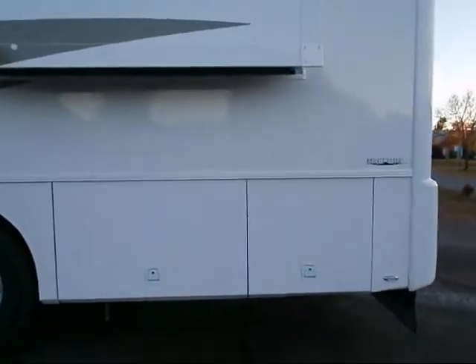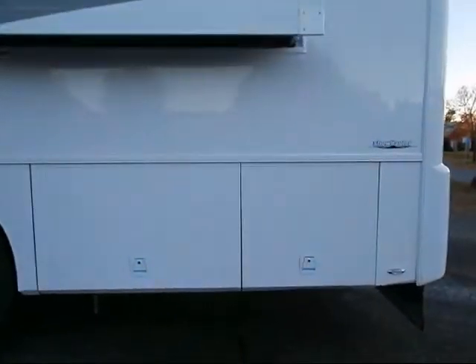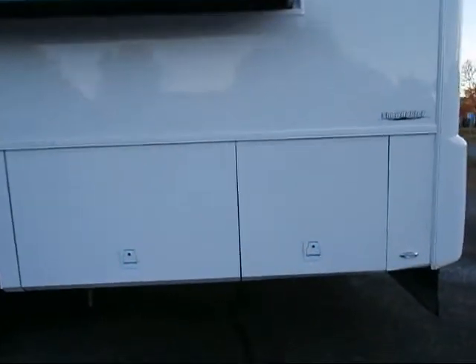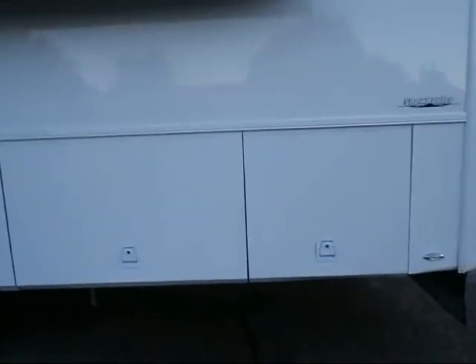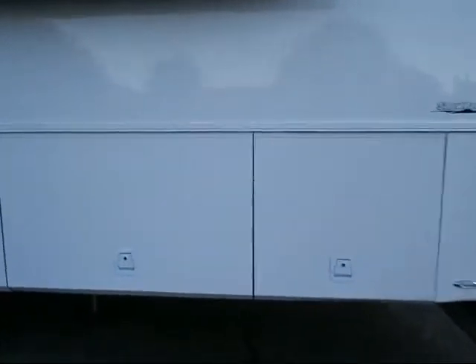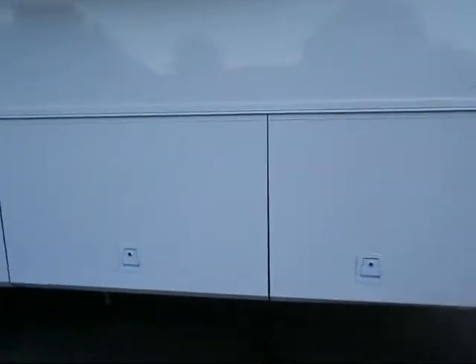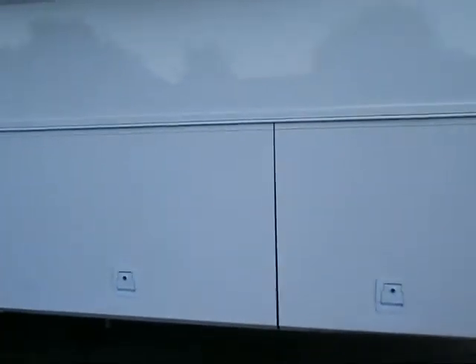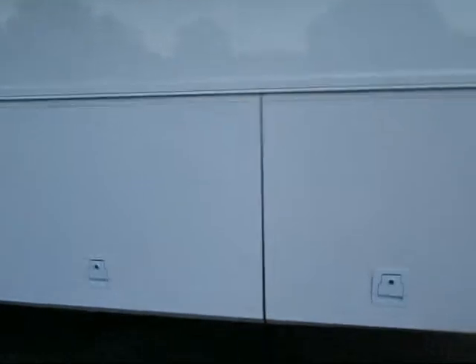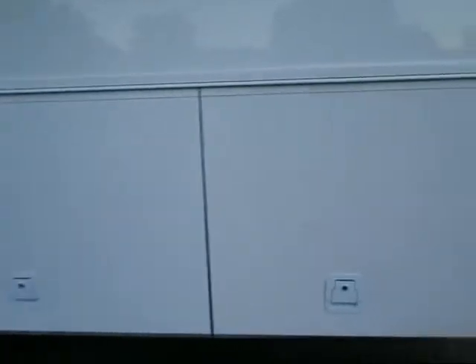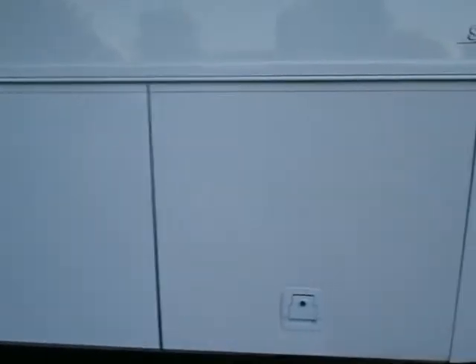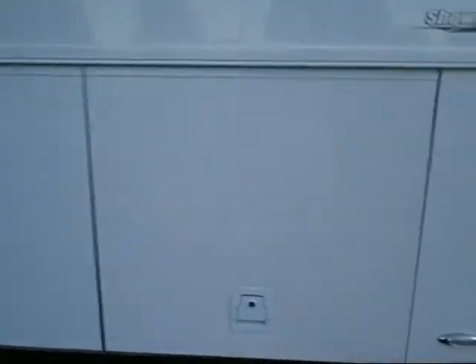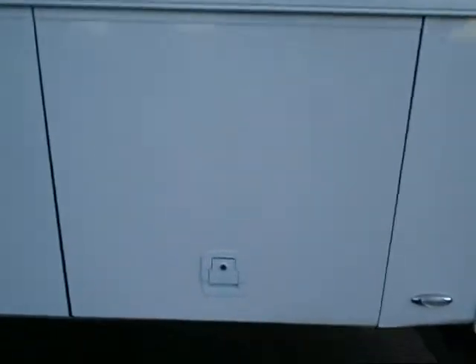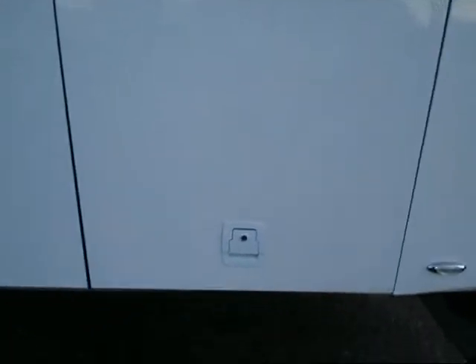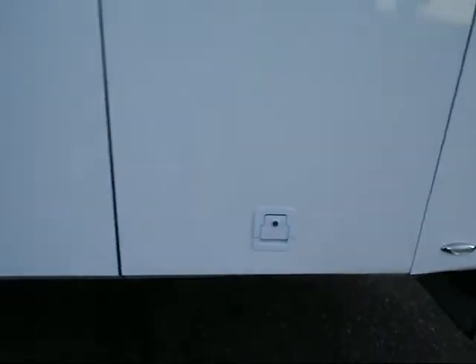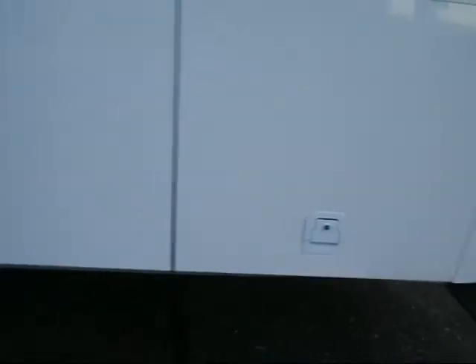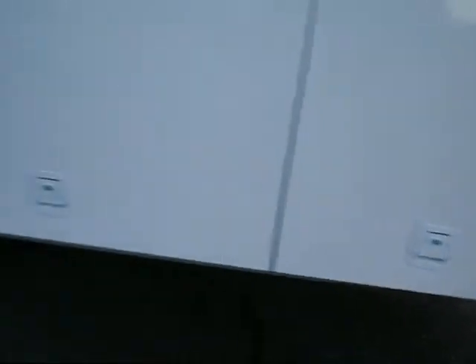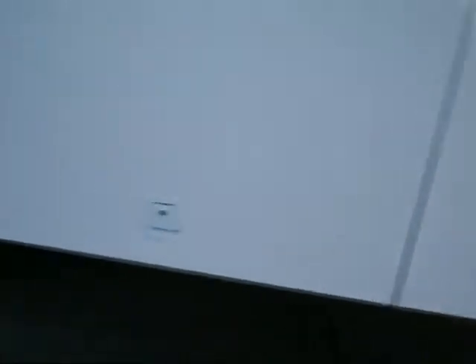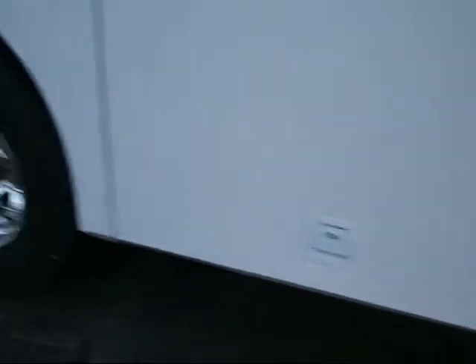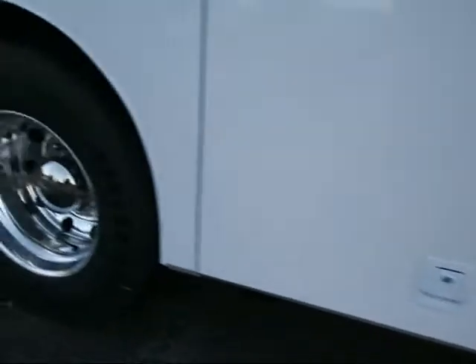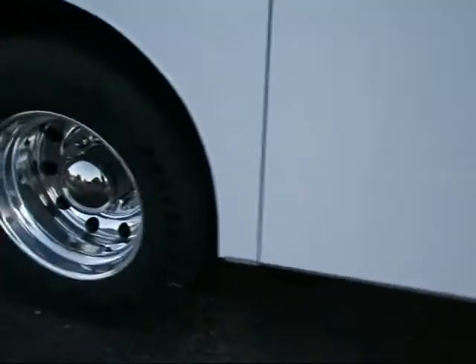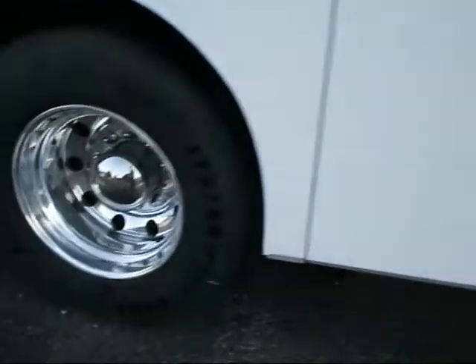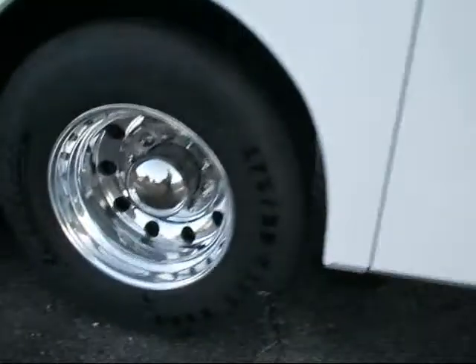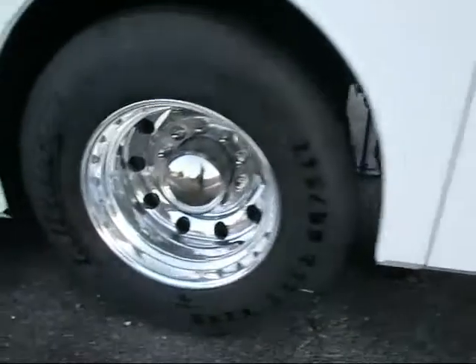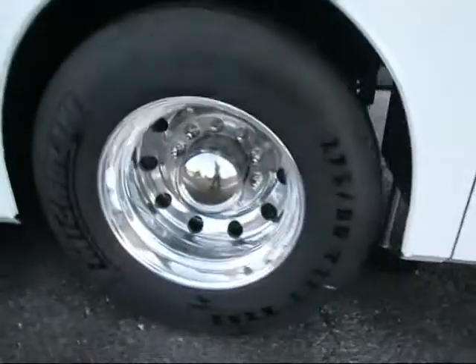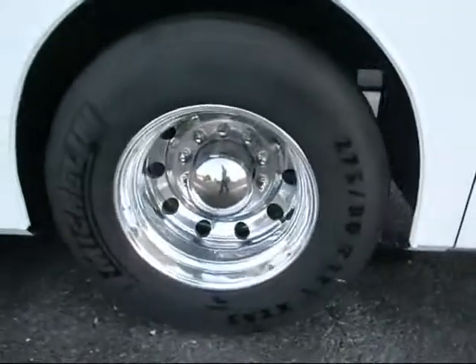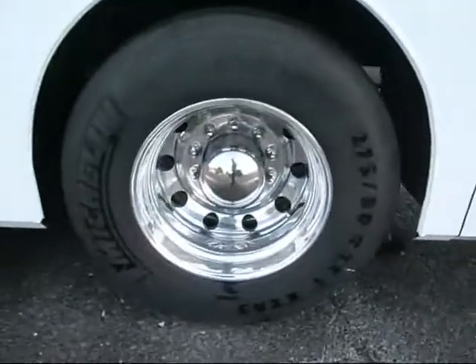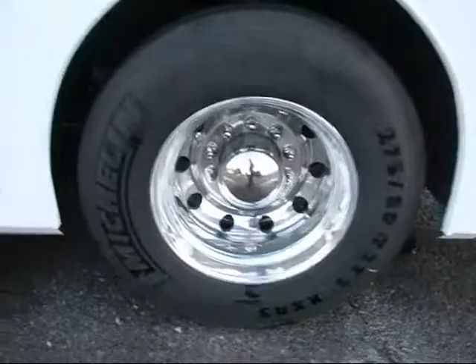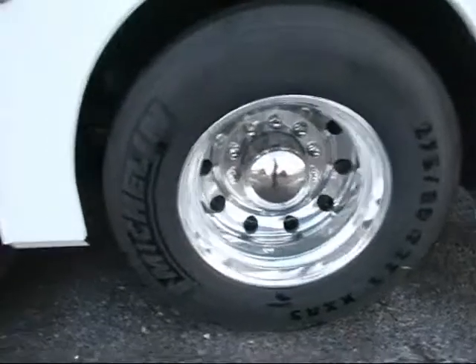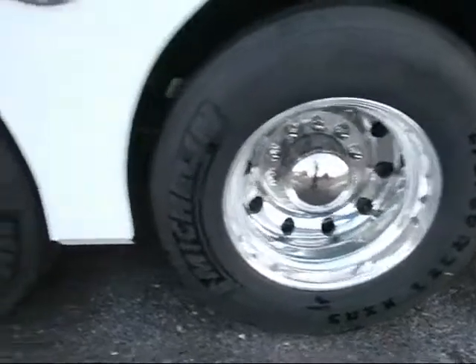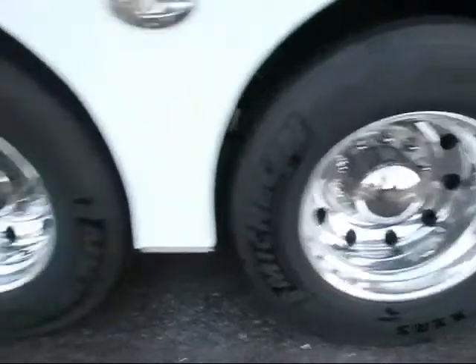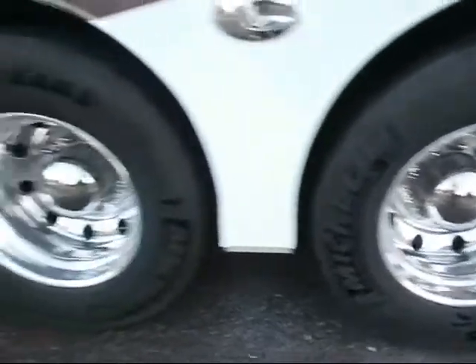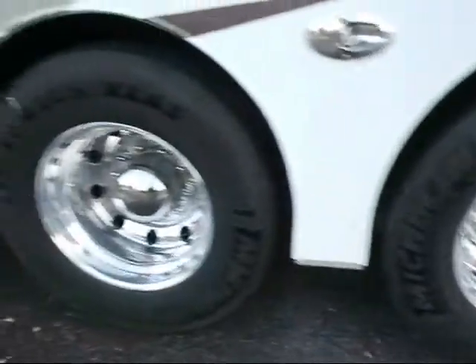A lot of crappy dirt. I scrubbed the tires and the rims.